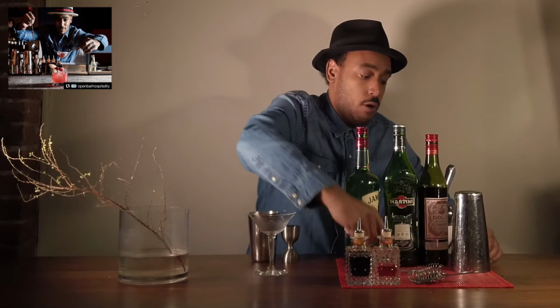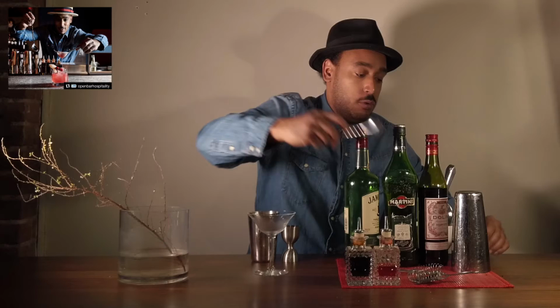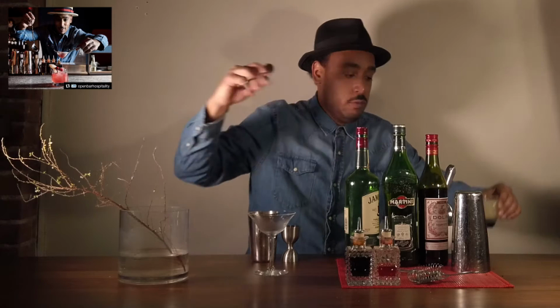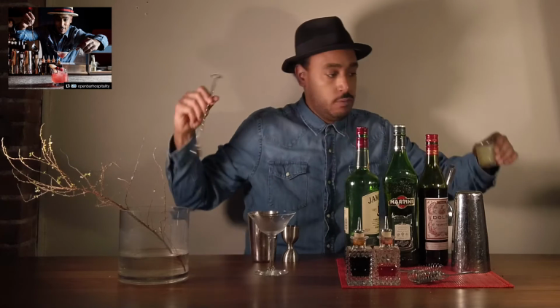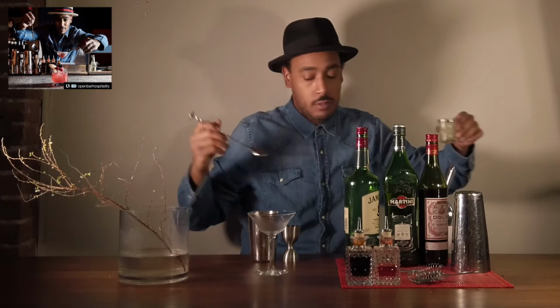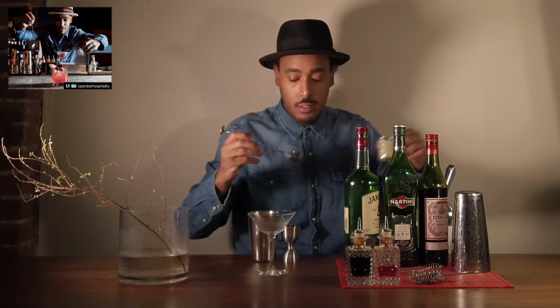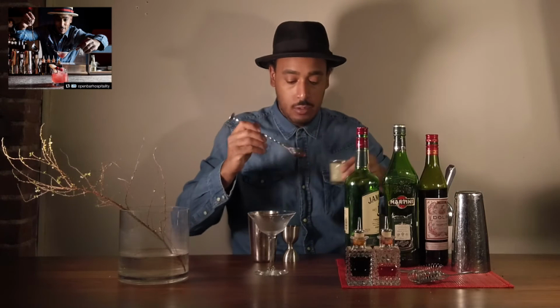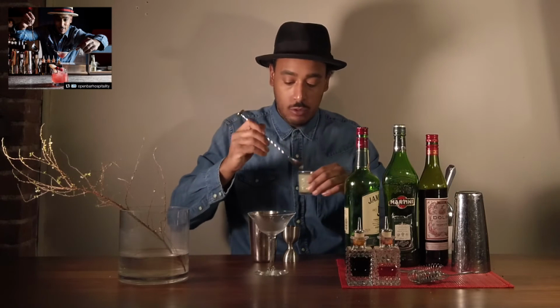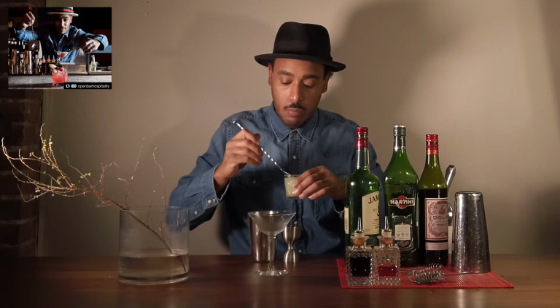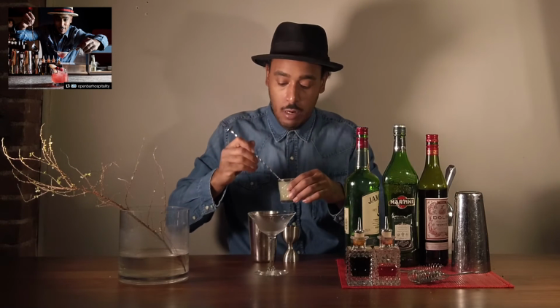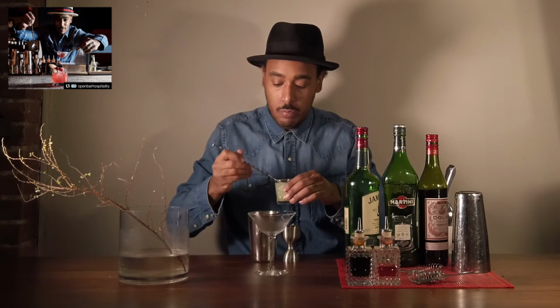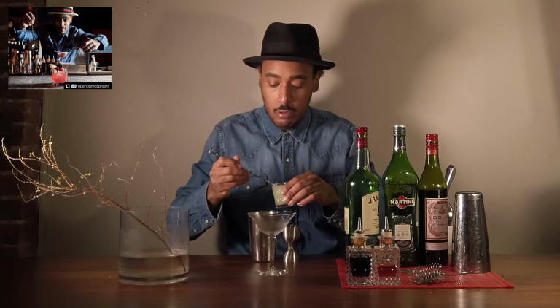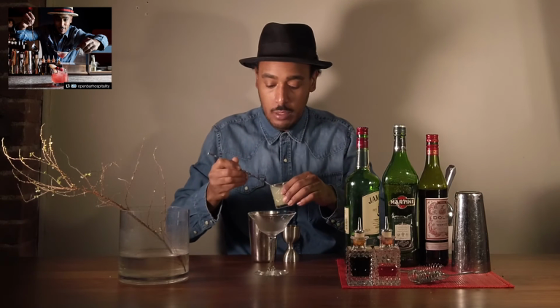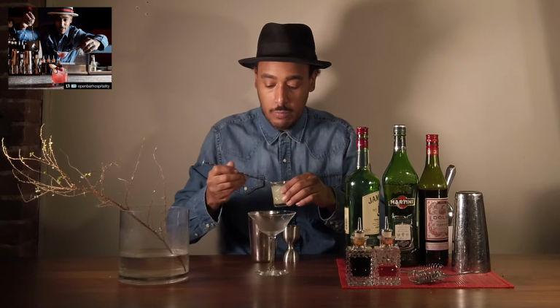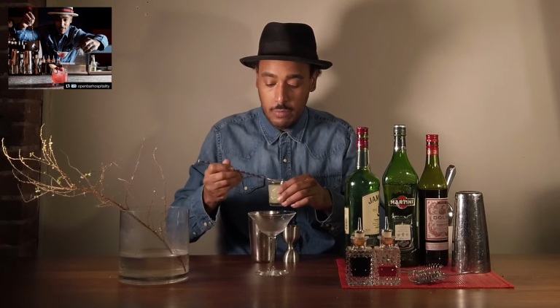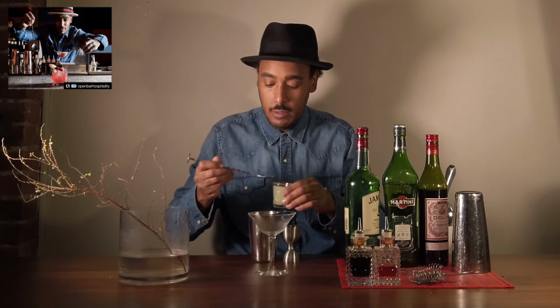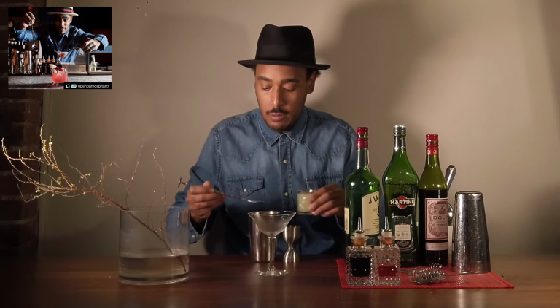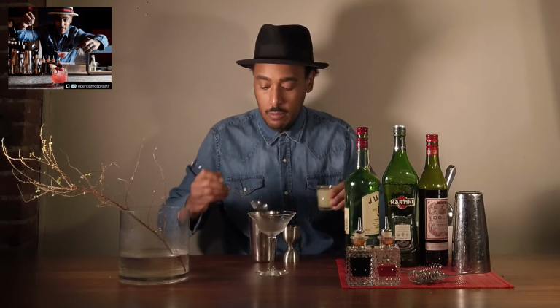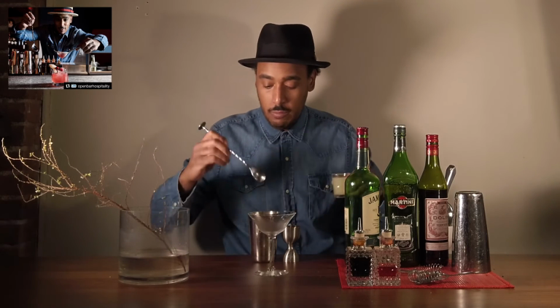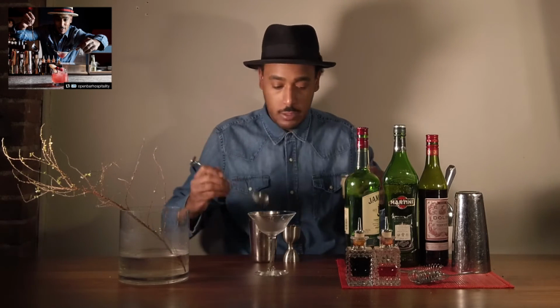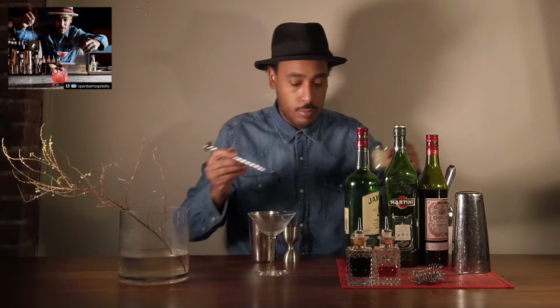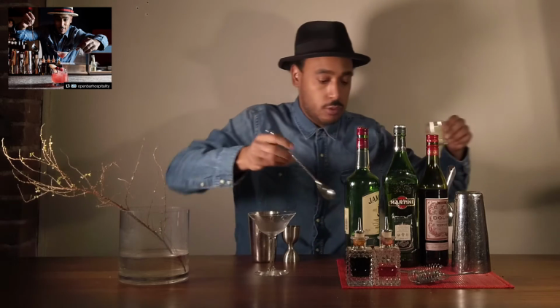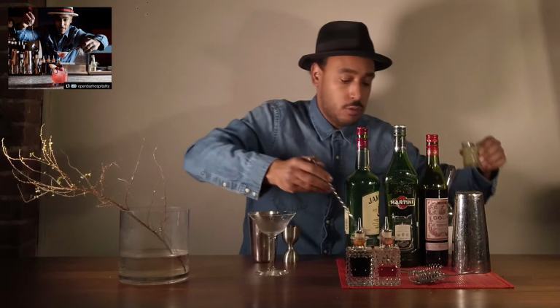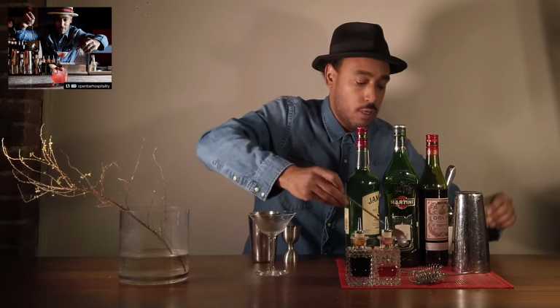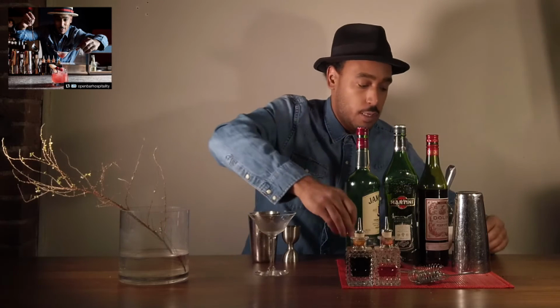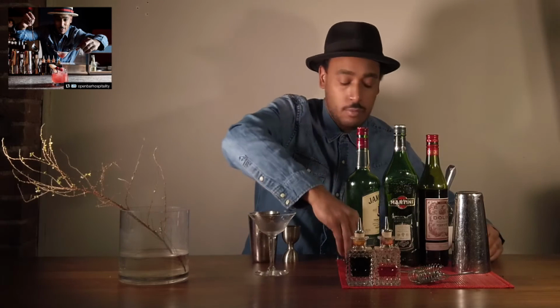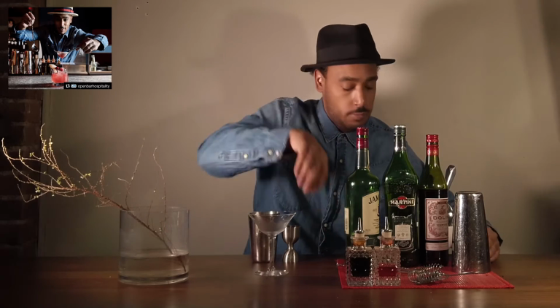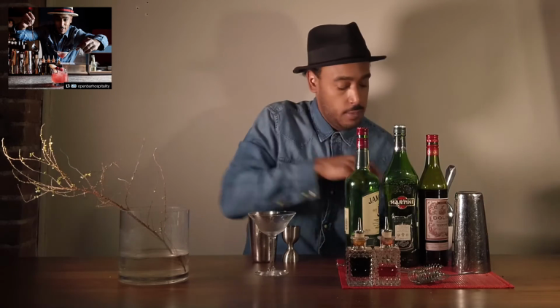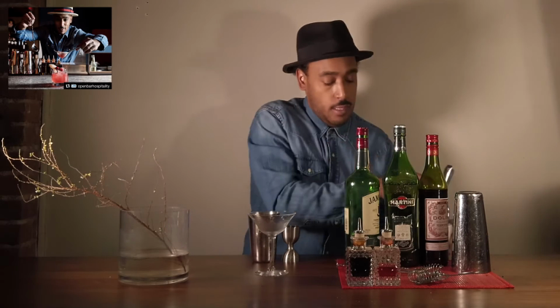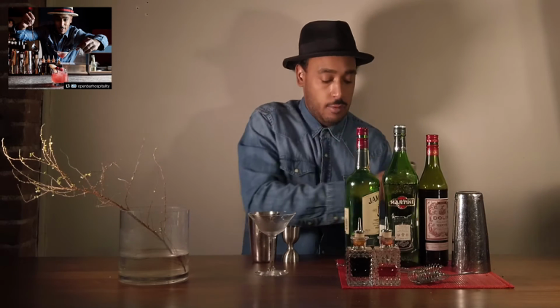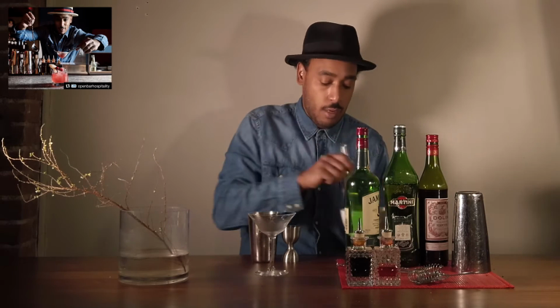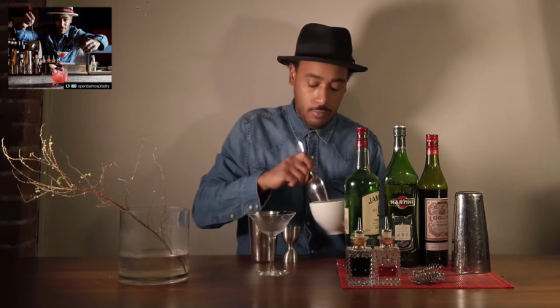Grab my bar spoon, just do a bar spoon of fresh lemon juice, drop that in, and add some ice.